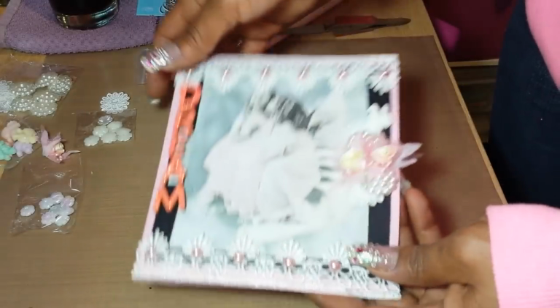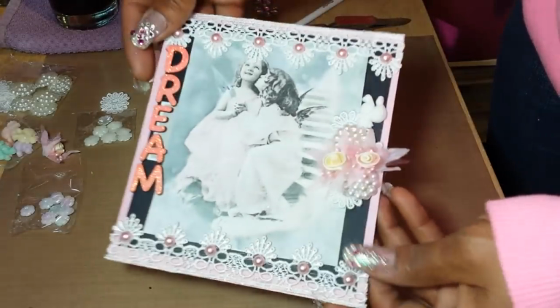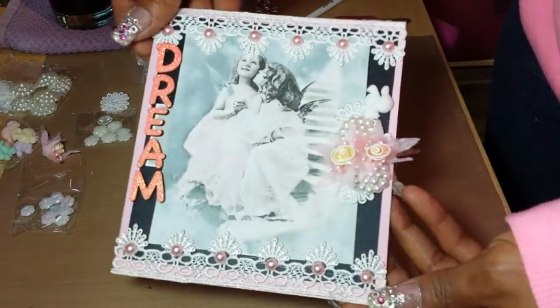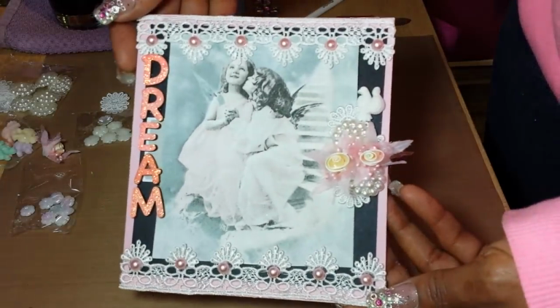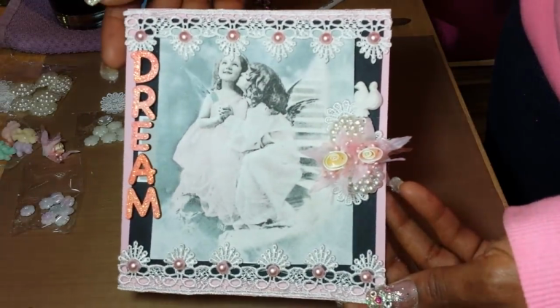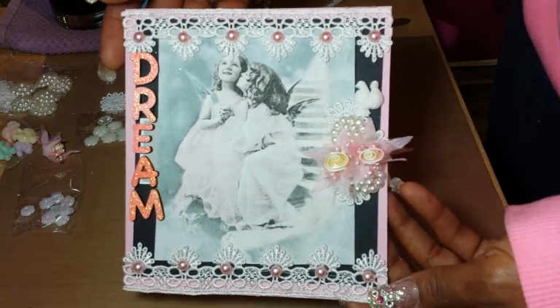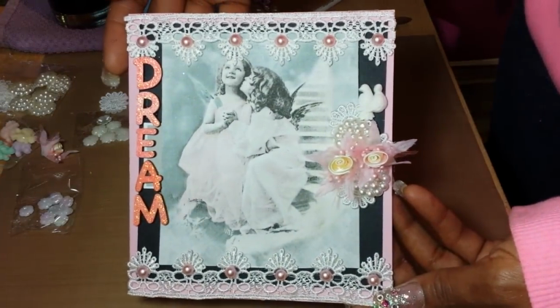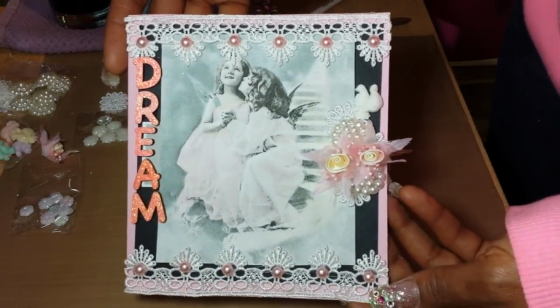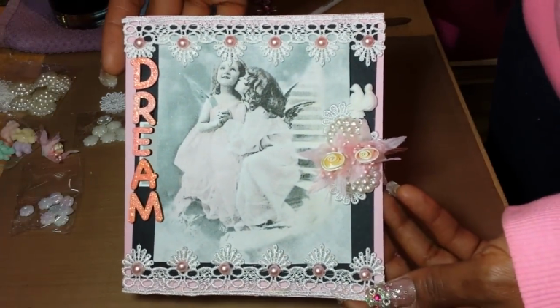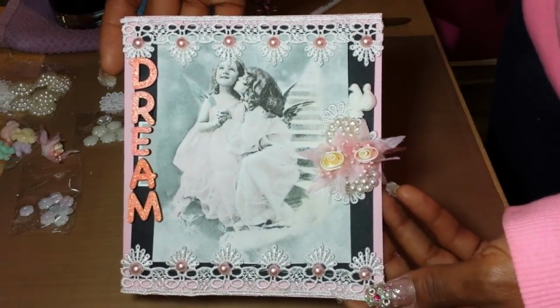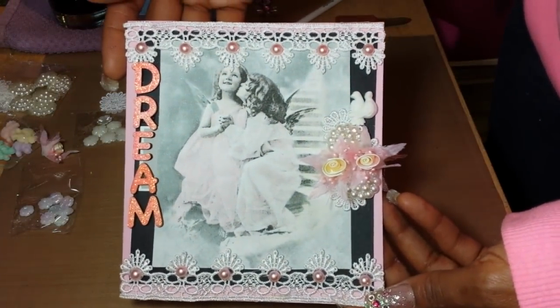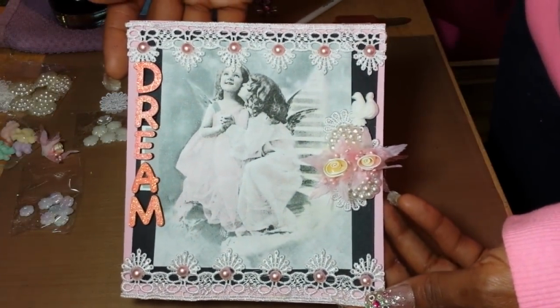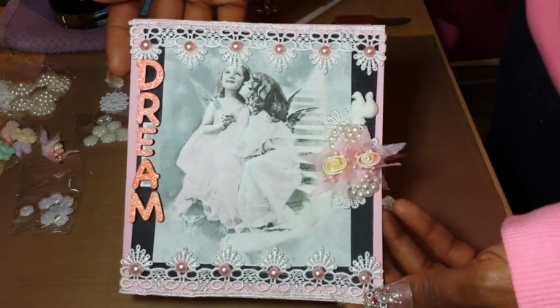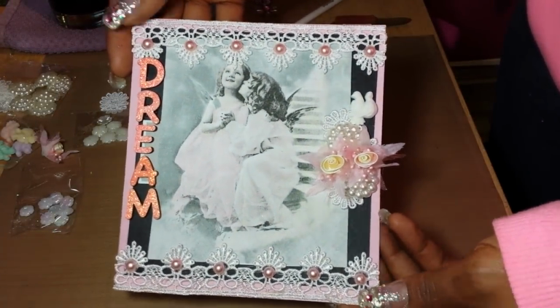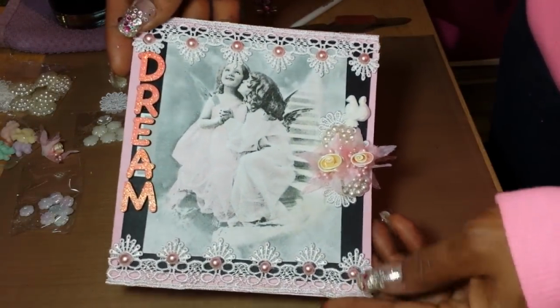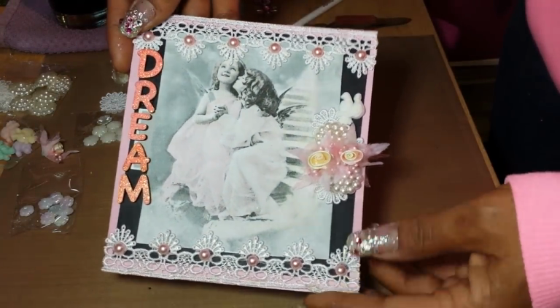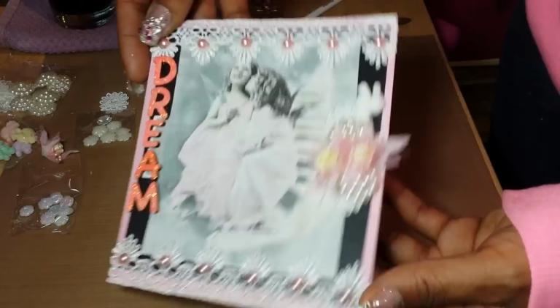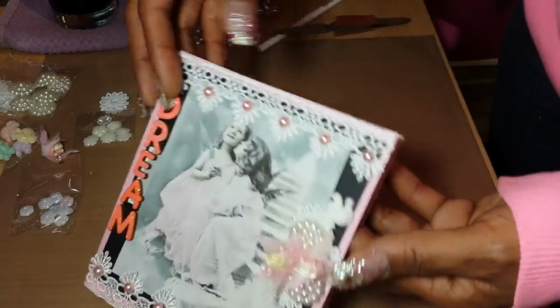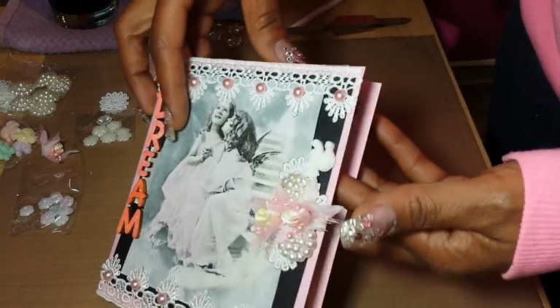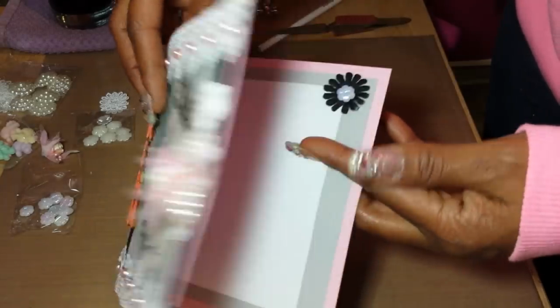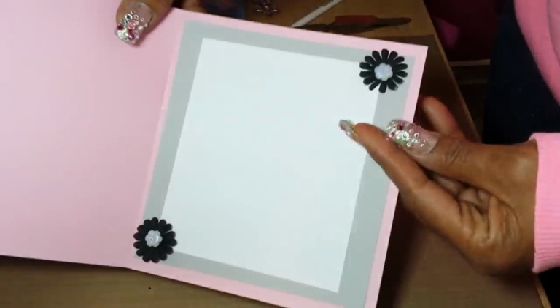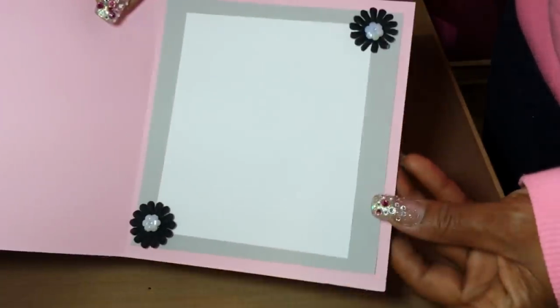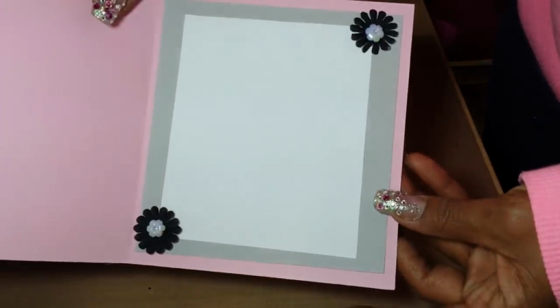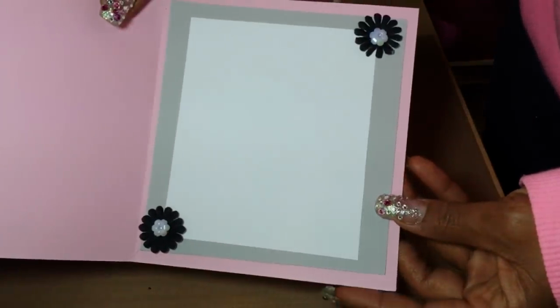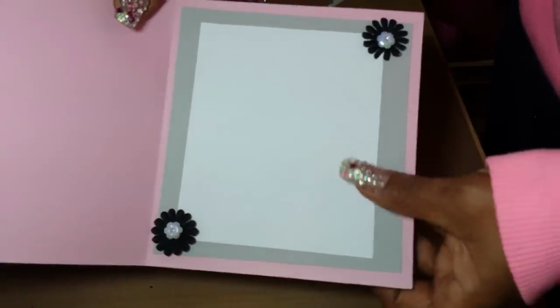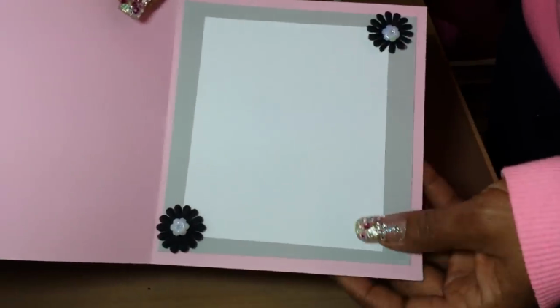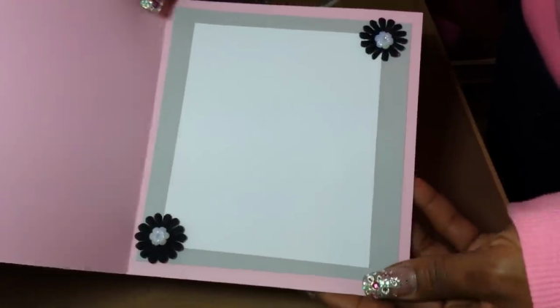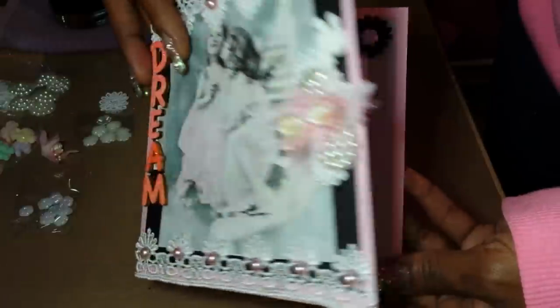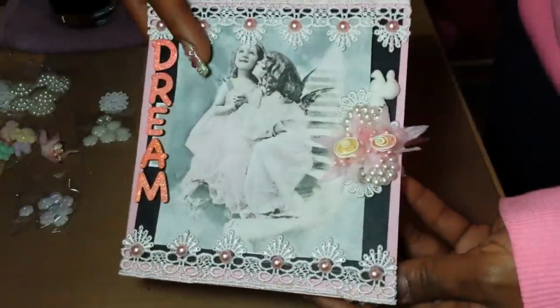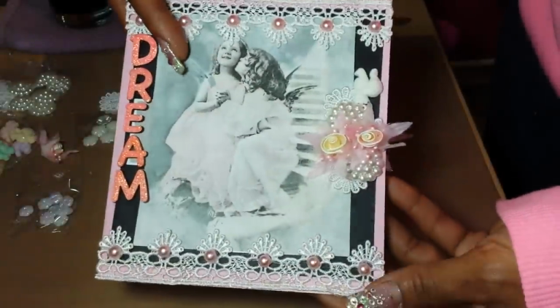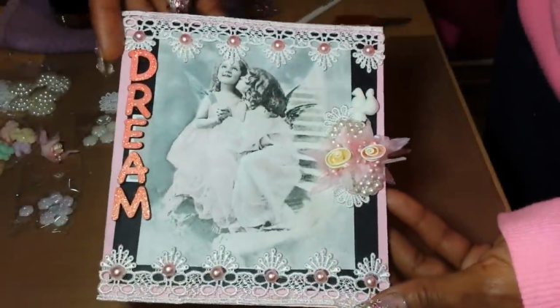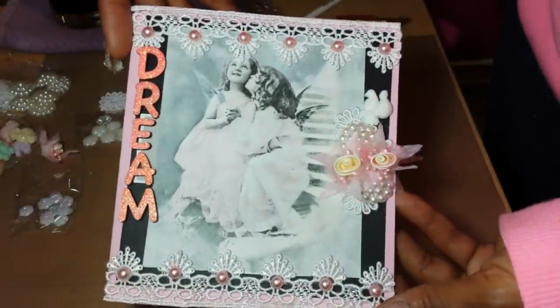As I was showing you before it cuts off on me again — this is the front of the card, and this is the inside. It's really simple on the inside, nothing too fancy.